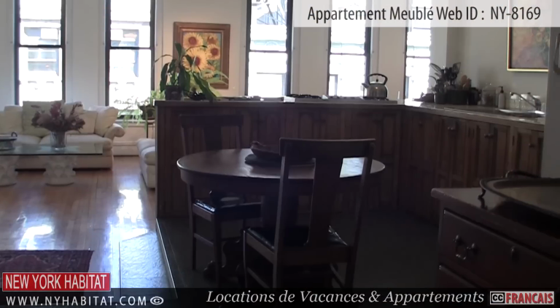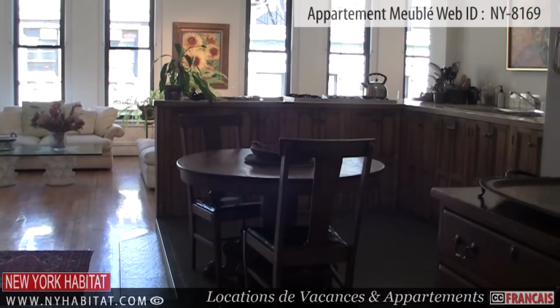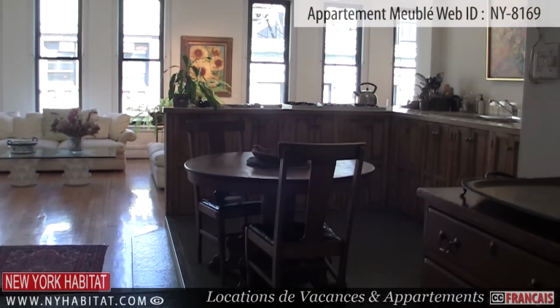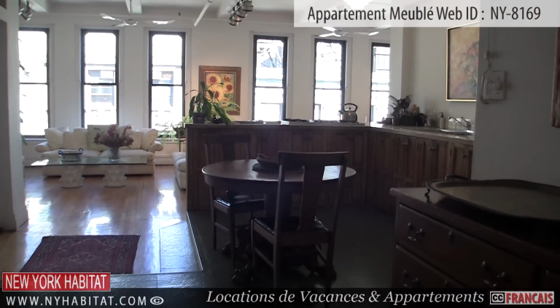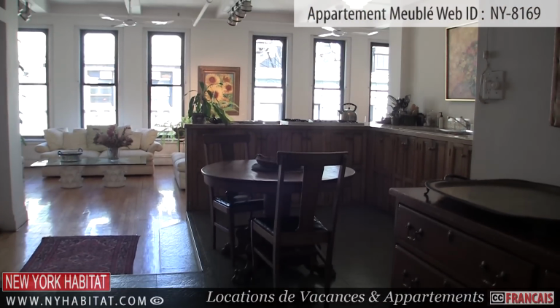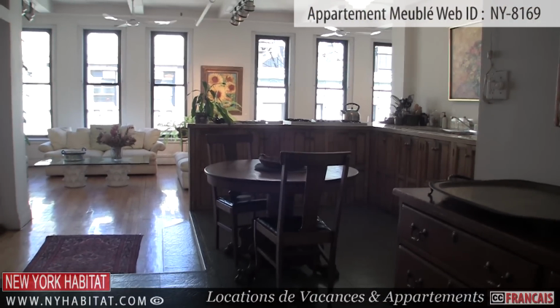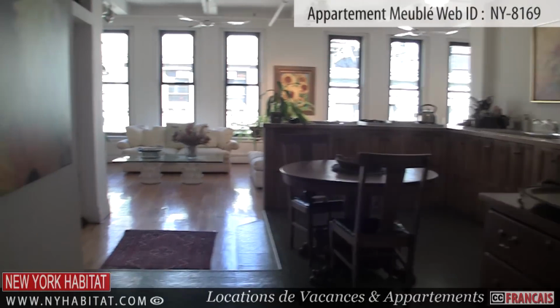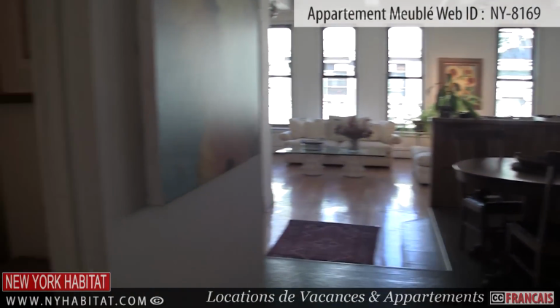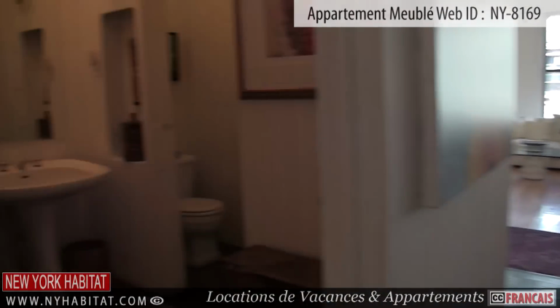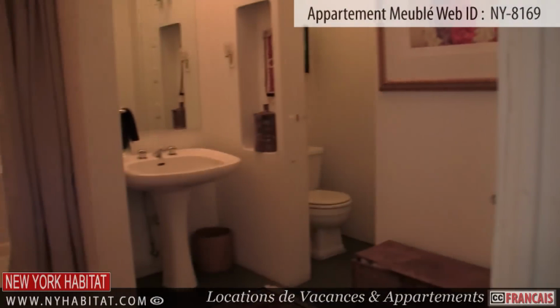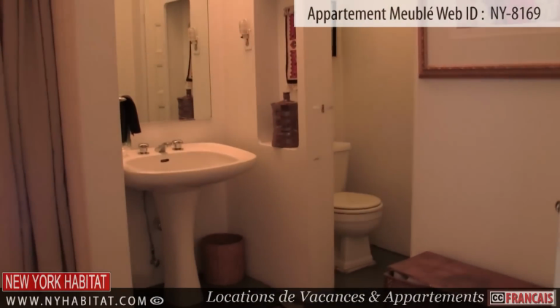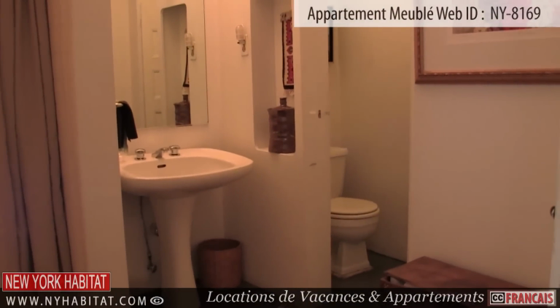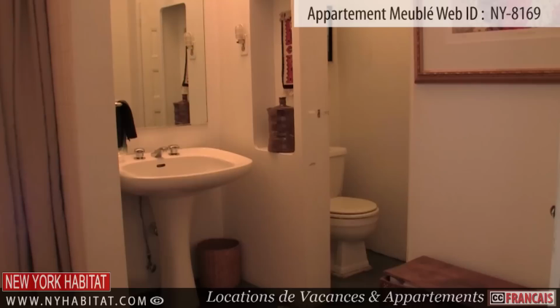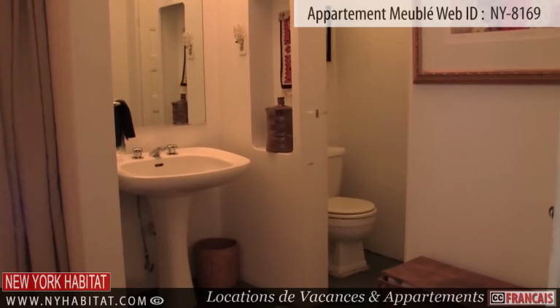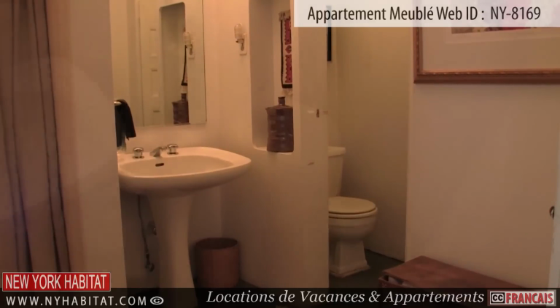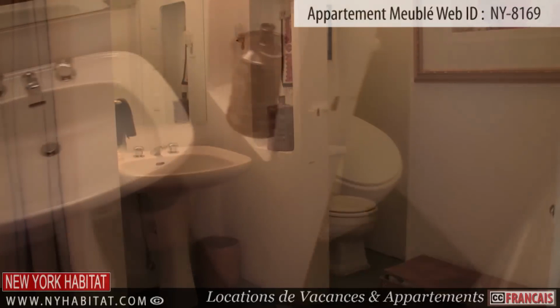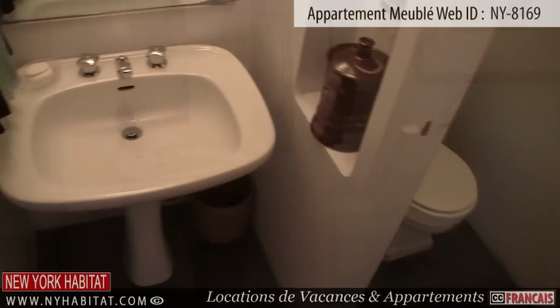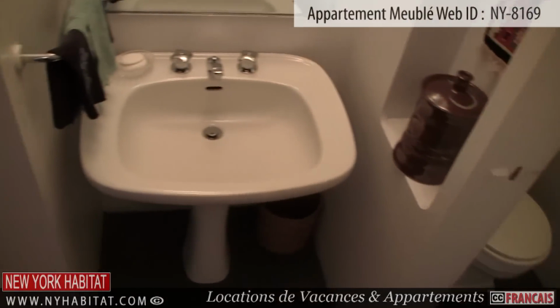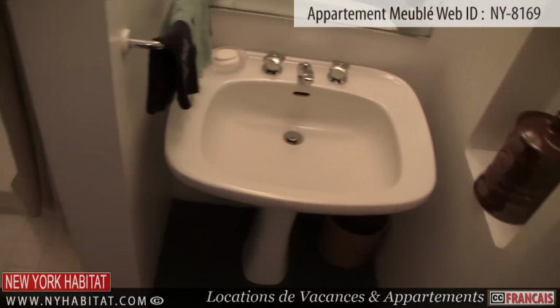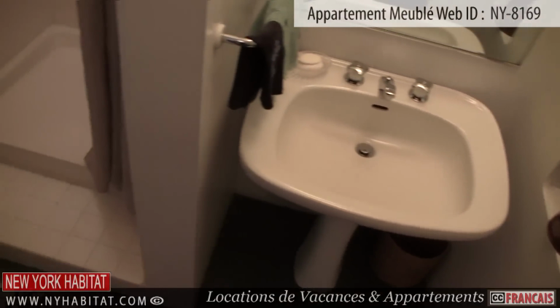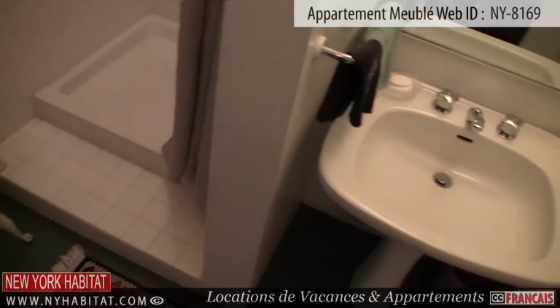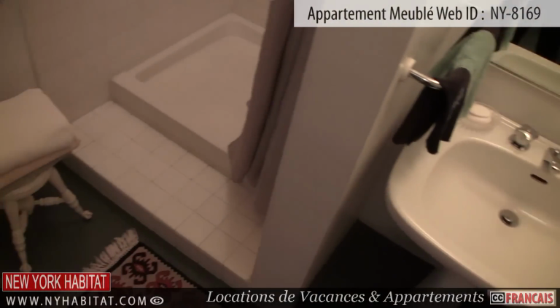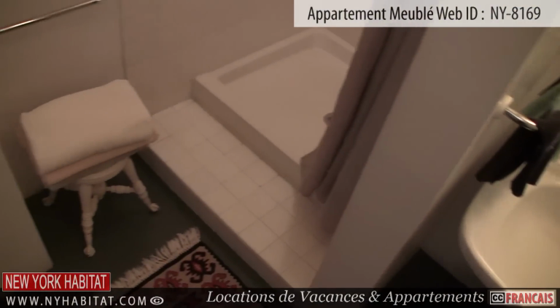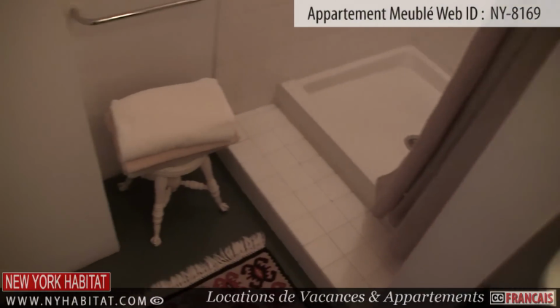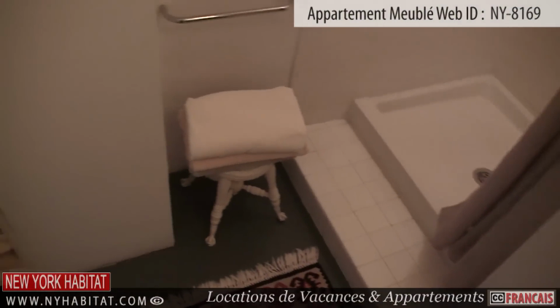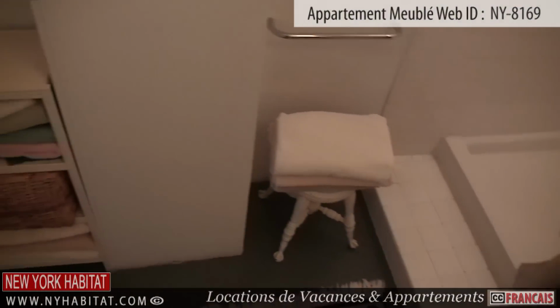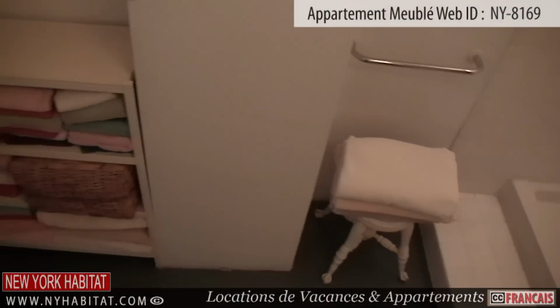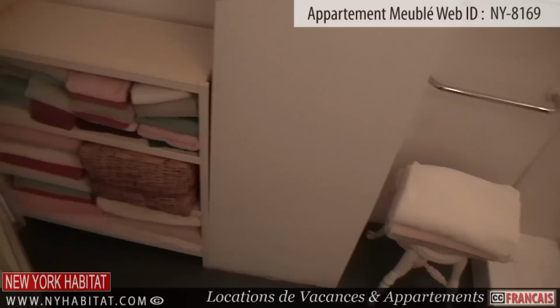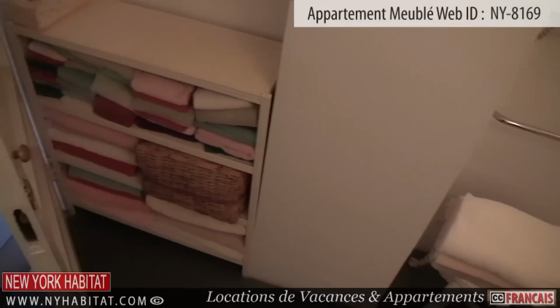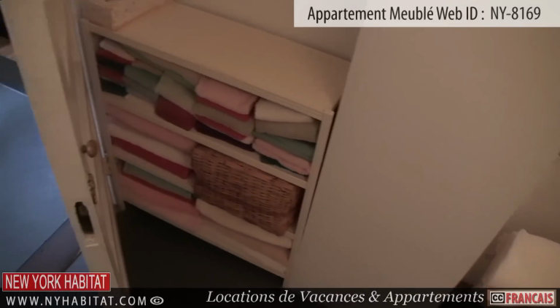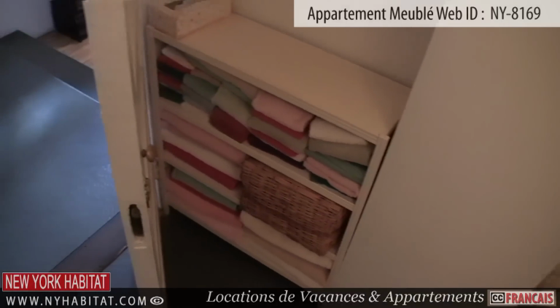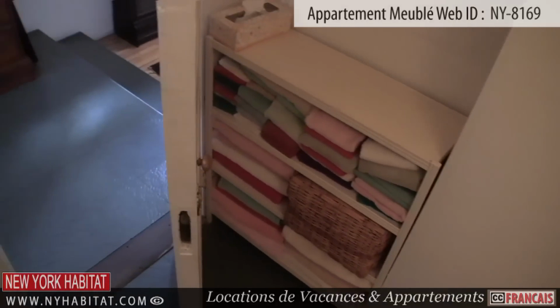Close to the kitchen, you will find the bathroom. It's furnished with a sink, a mirror, and towel racks. The shower is lined with white tiled walls. There is also a wooden towel shelf with towels in this bathroom.